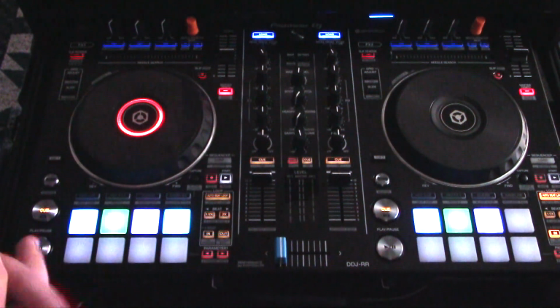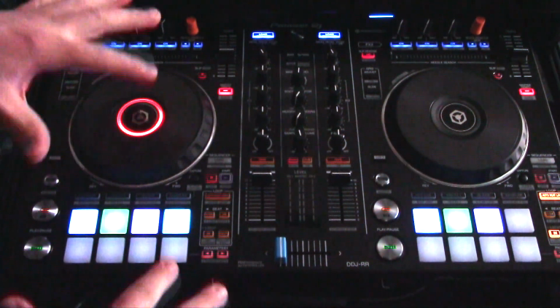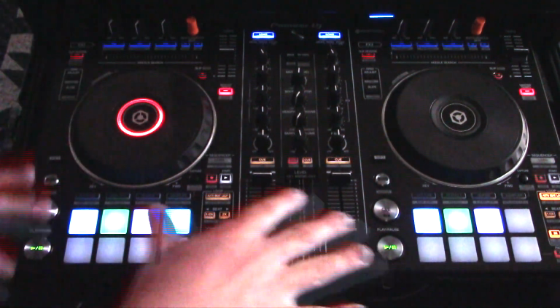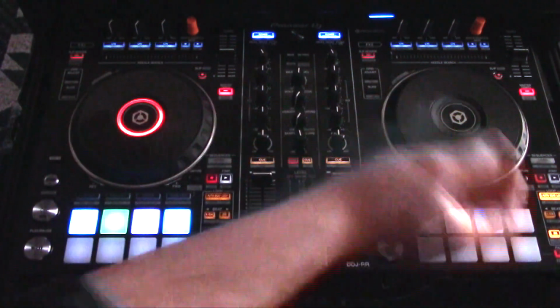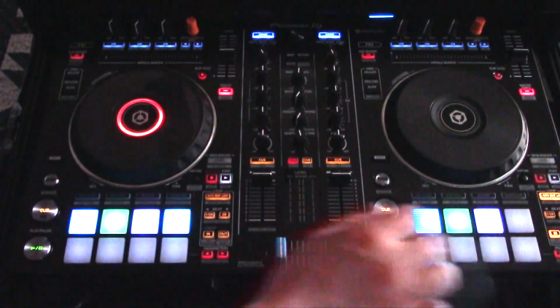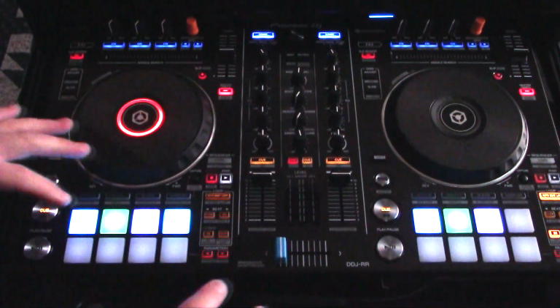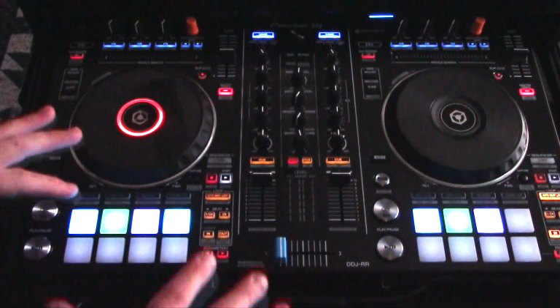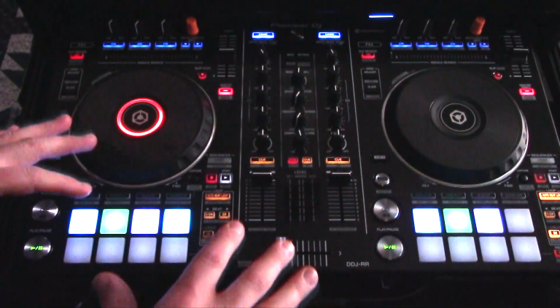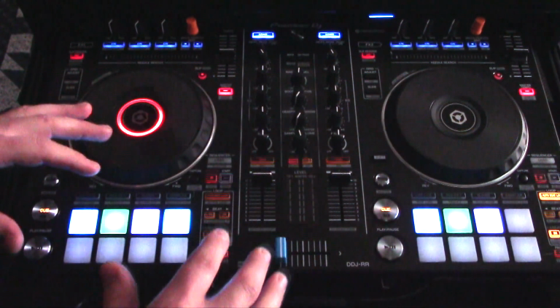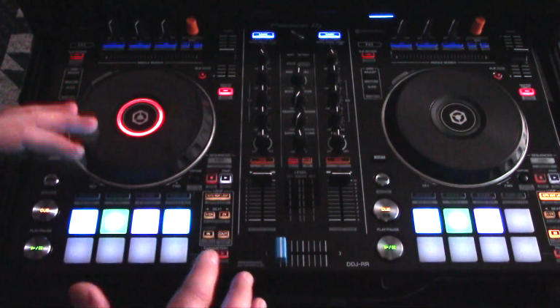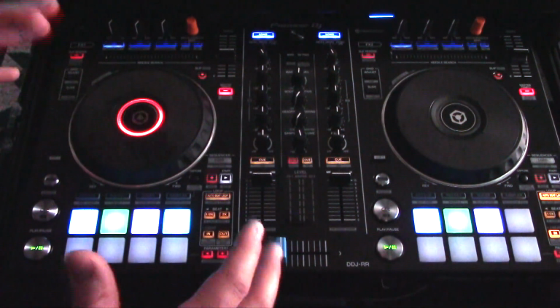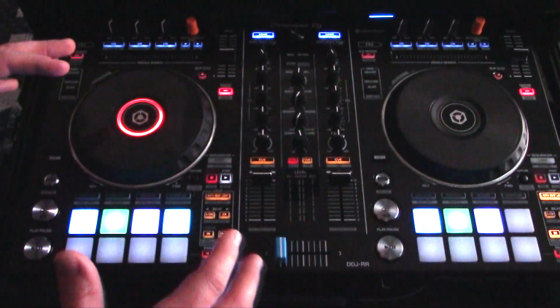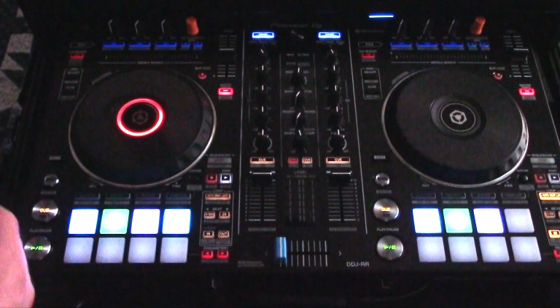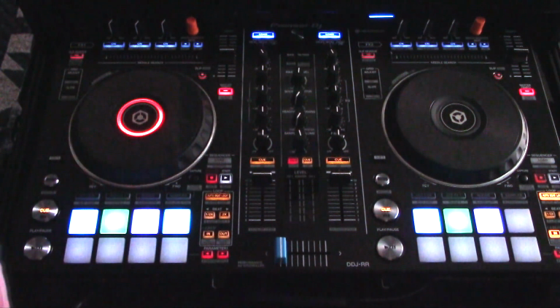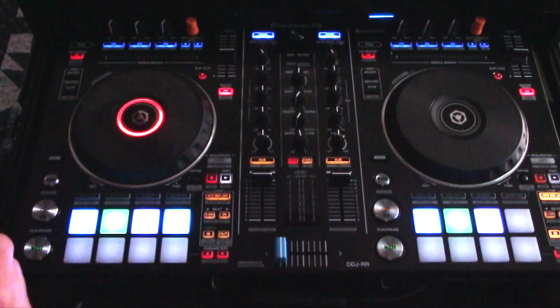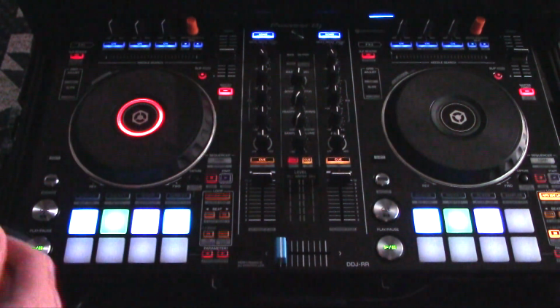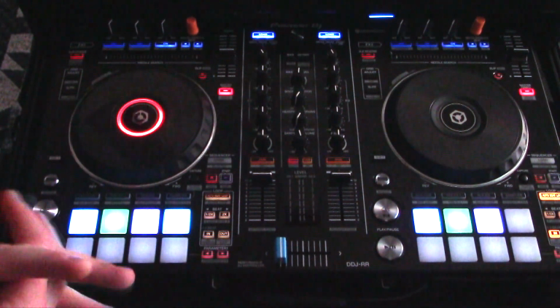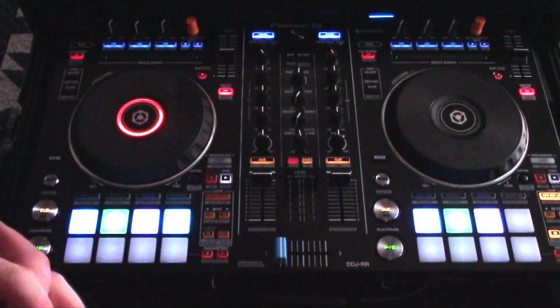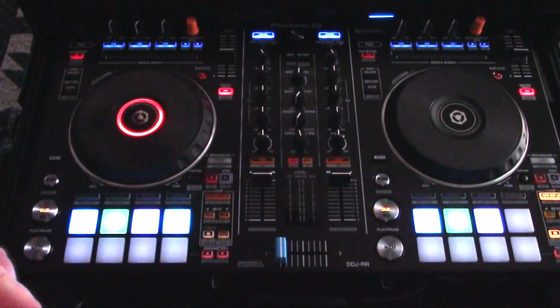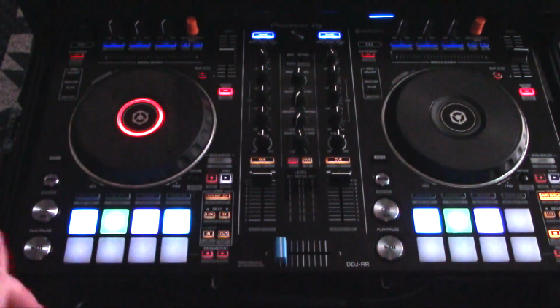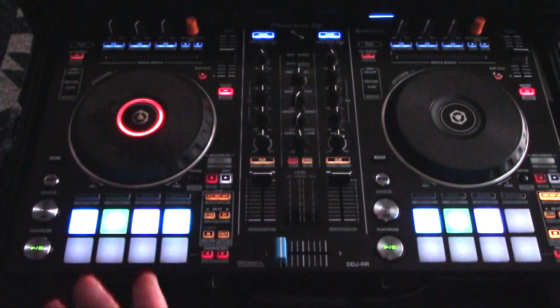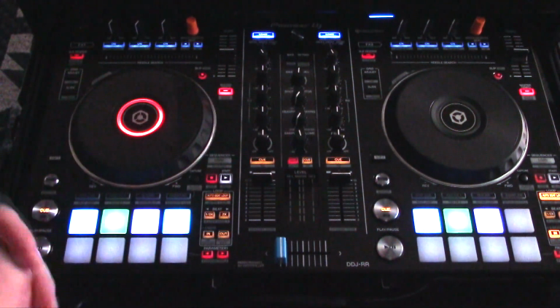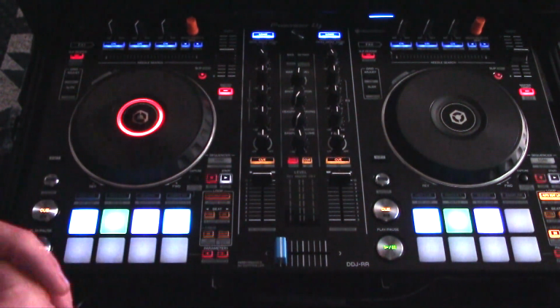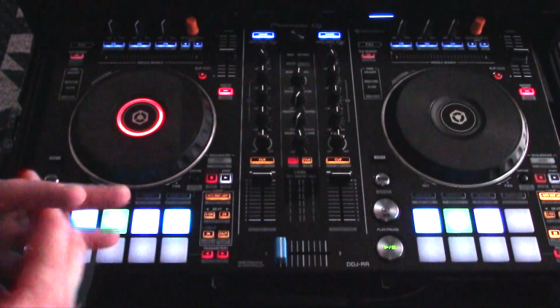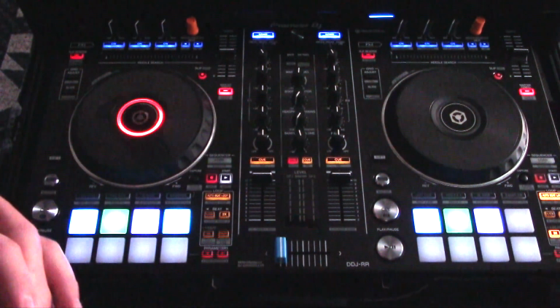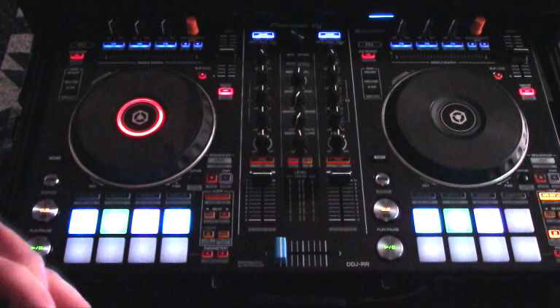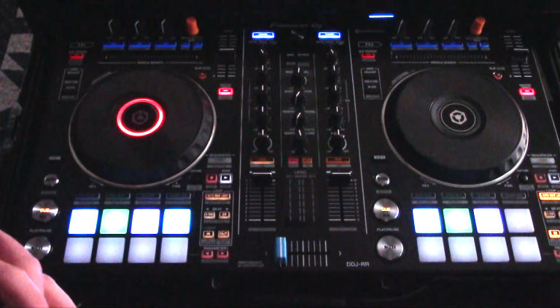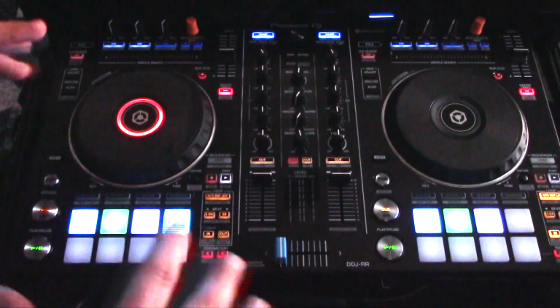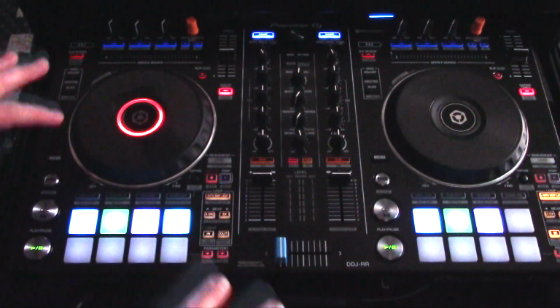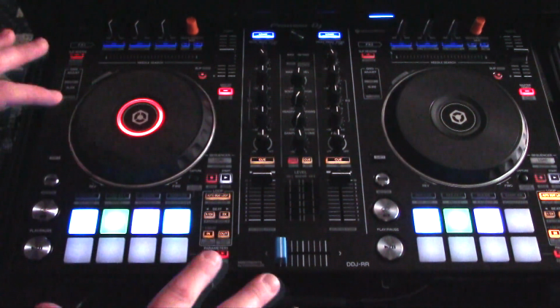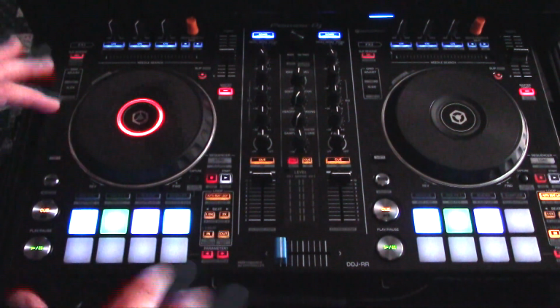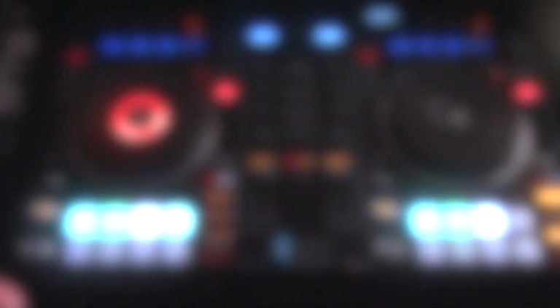I've been playing with this controller for about a month and a half now — playing a lot, probably four nights a week, probably five-hour sets, stuff like that. So I've definitely gotten a lot of use out of this thing.